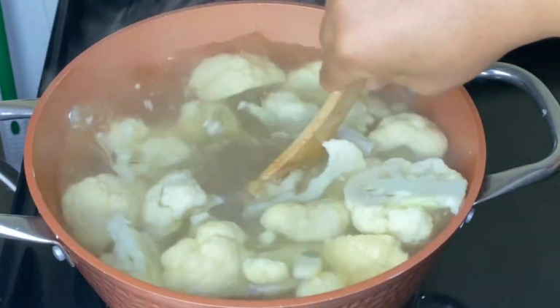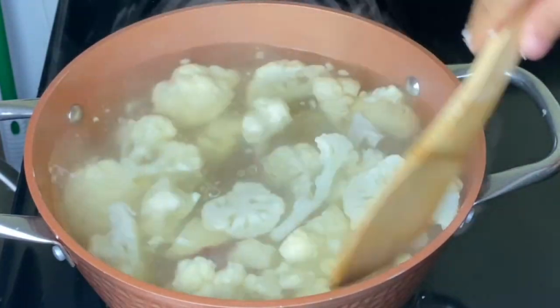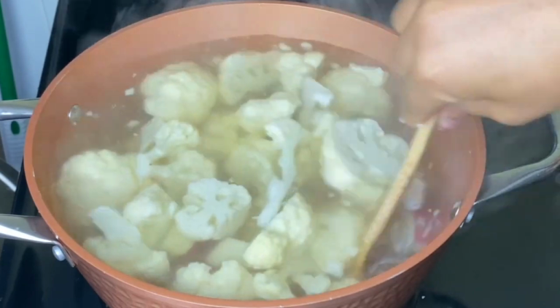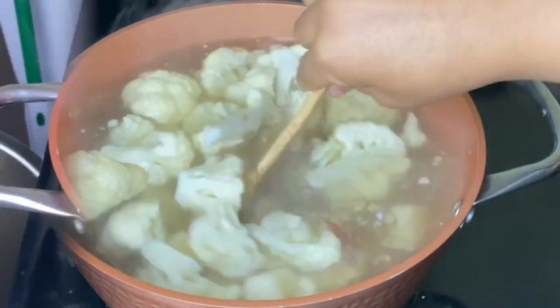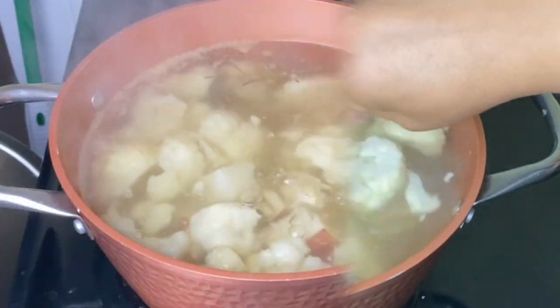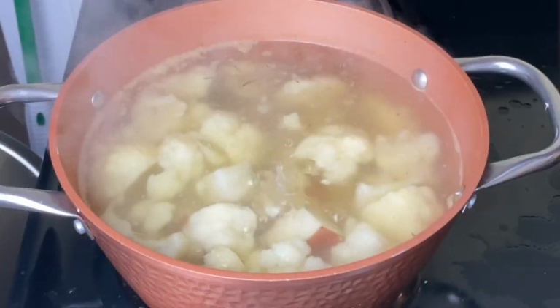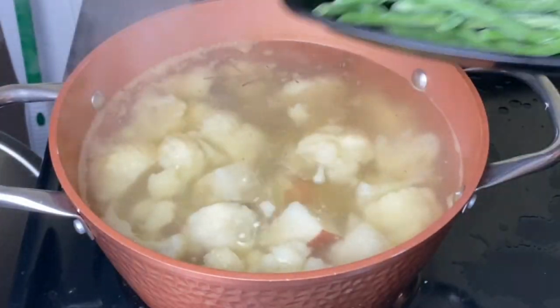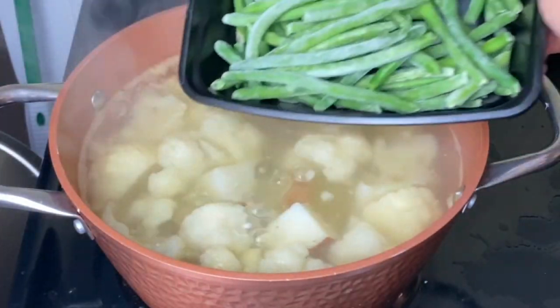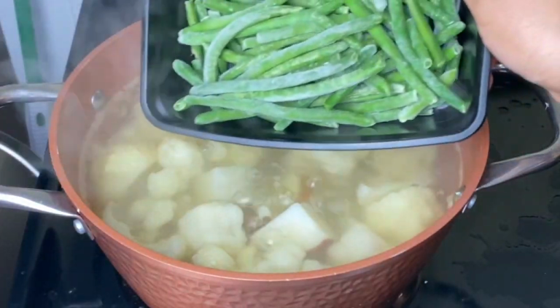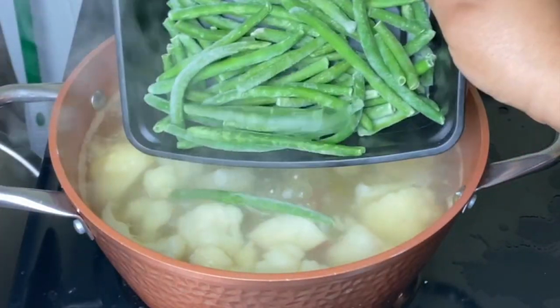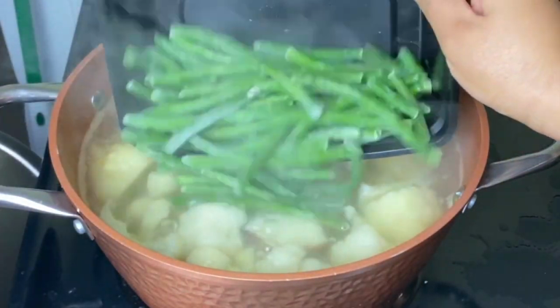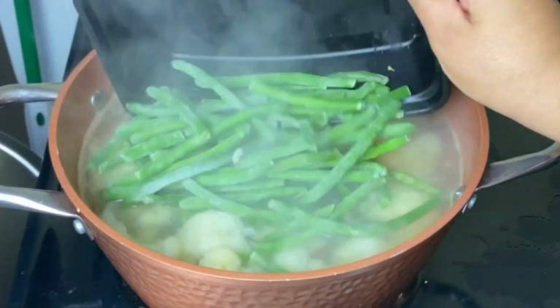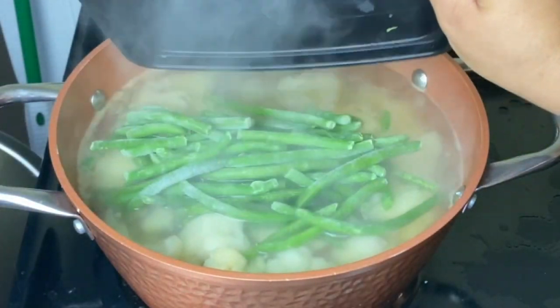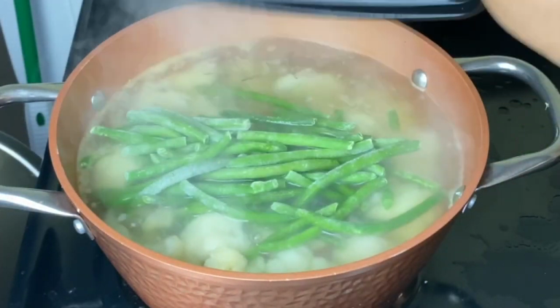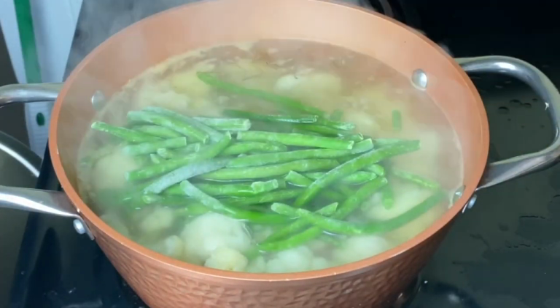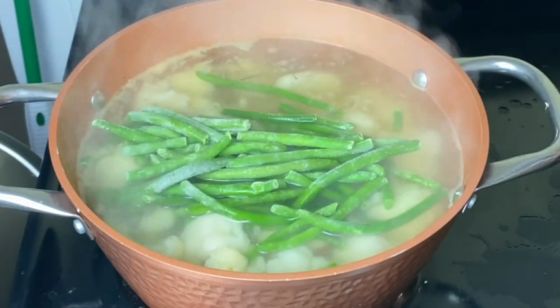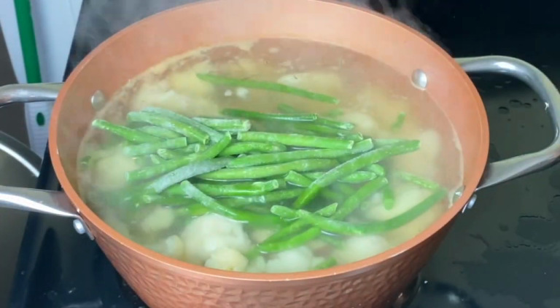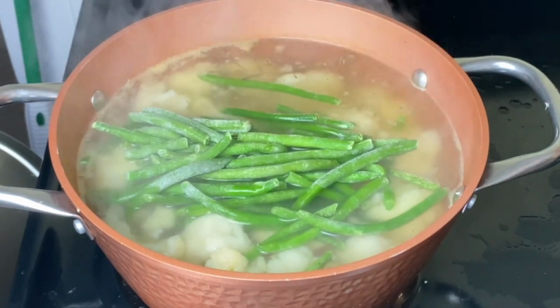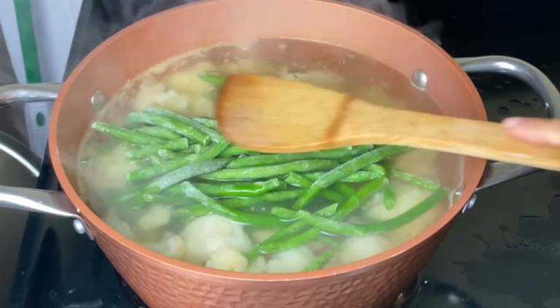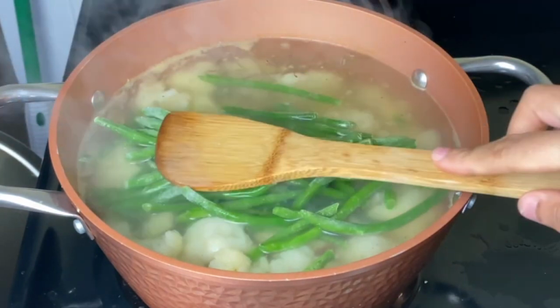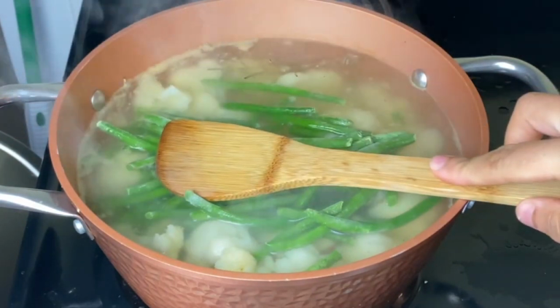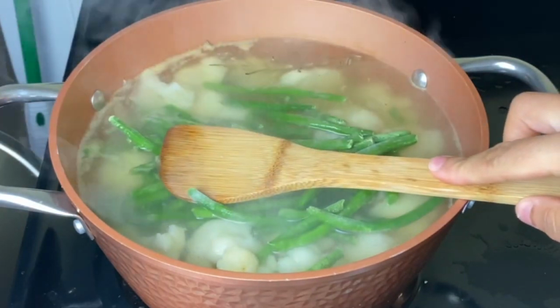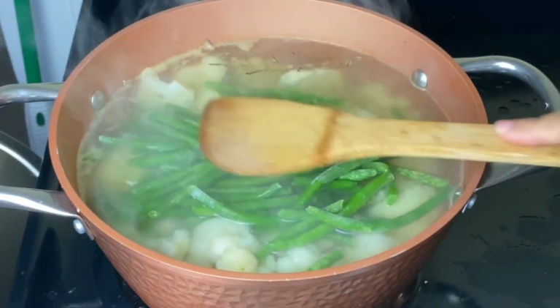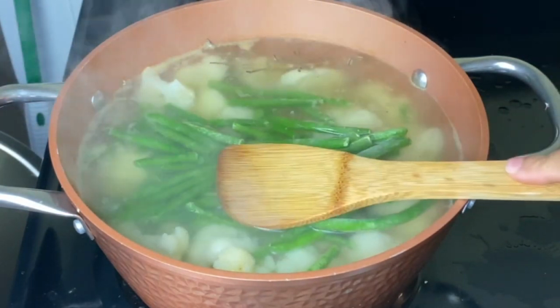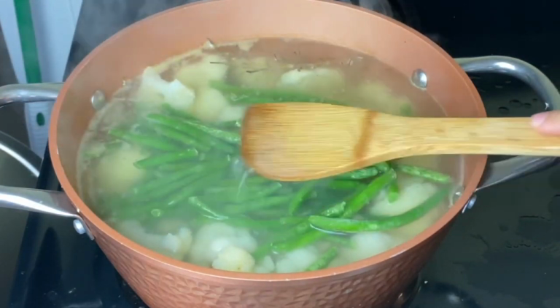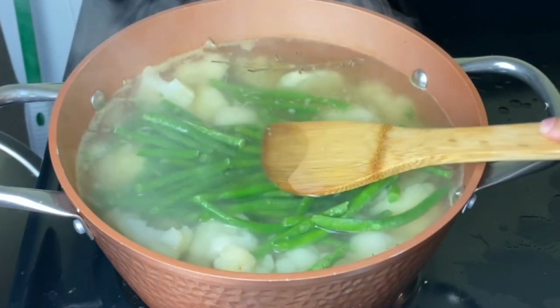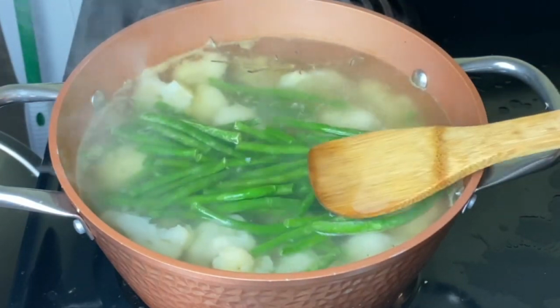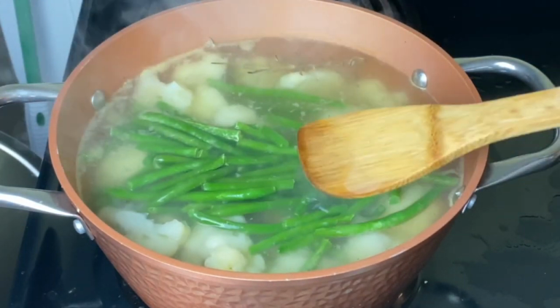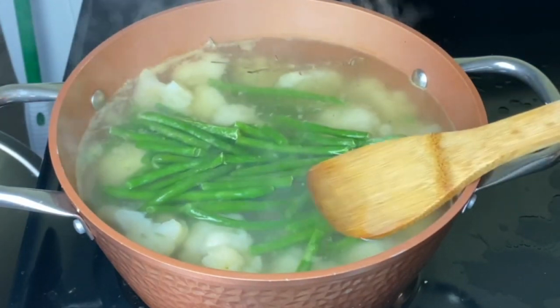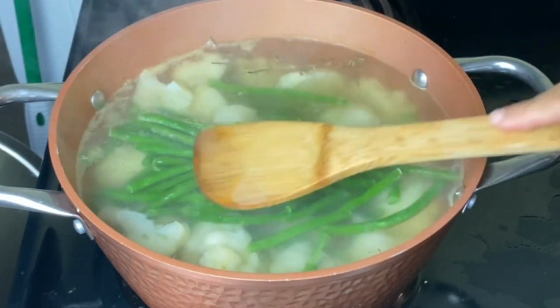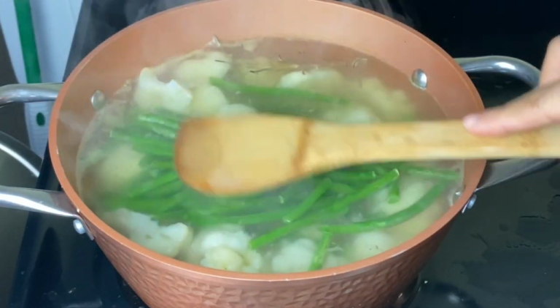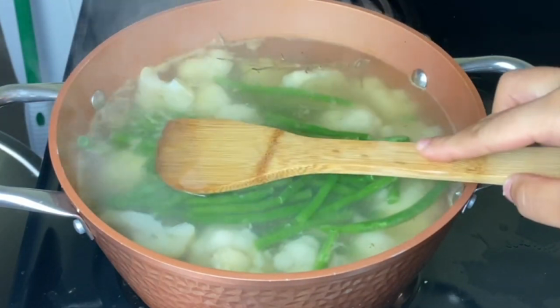At the end of the cooking time, about the last five minutes, I'm going to put in some frozen green beans. I'm not going to stir them in — just let them sit and defrost — so that way it's going to be easy to fish them out.